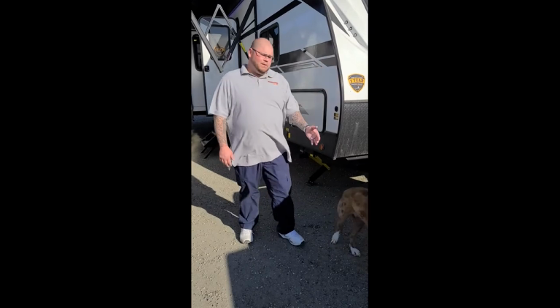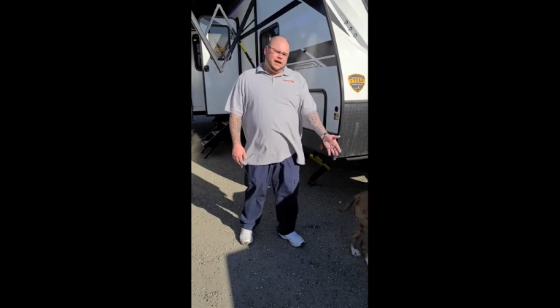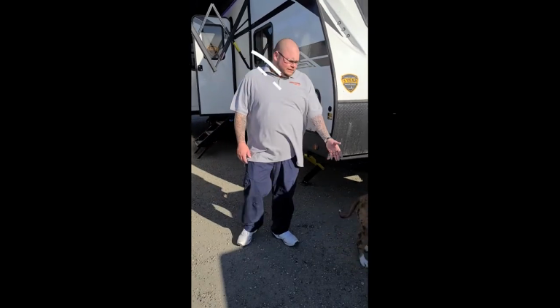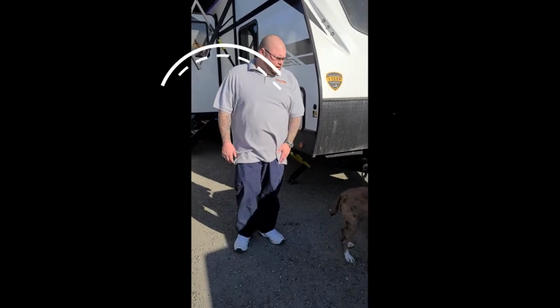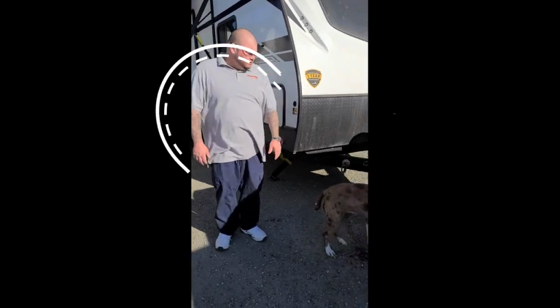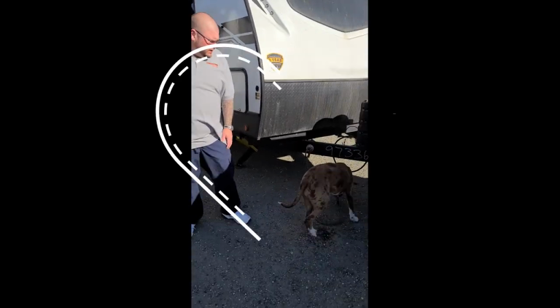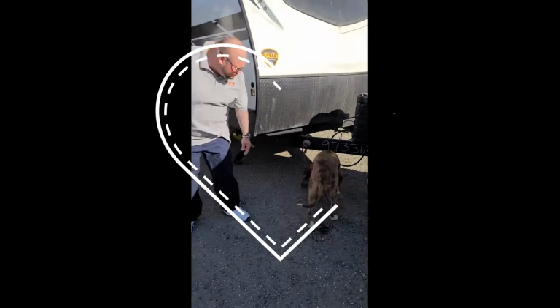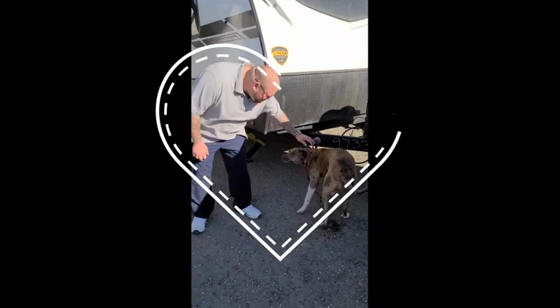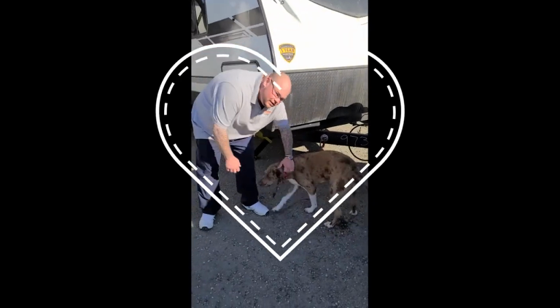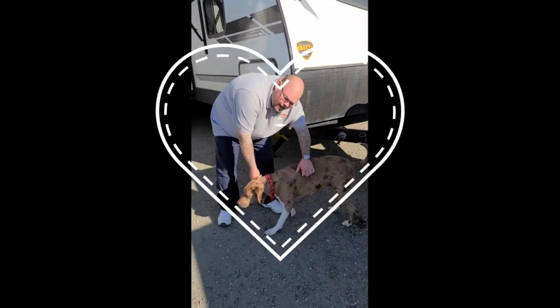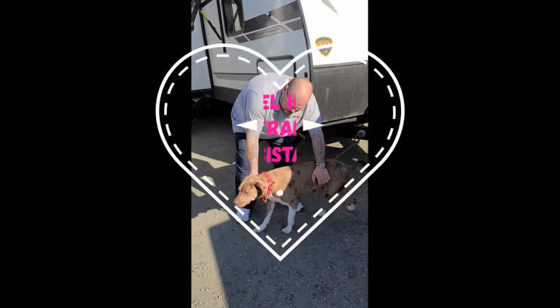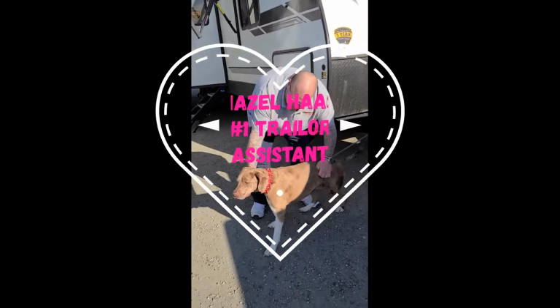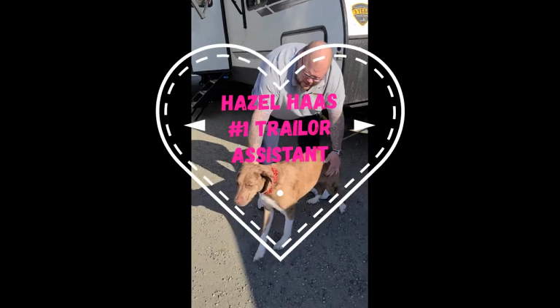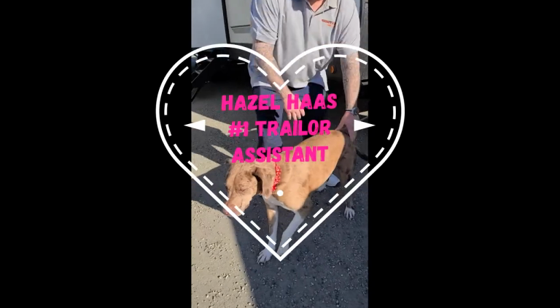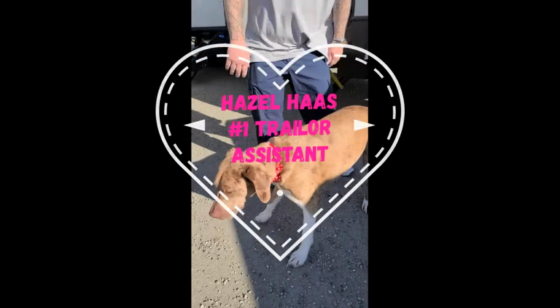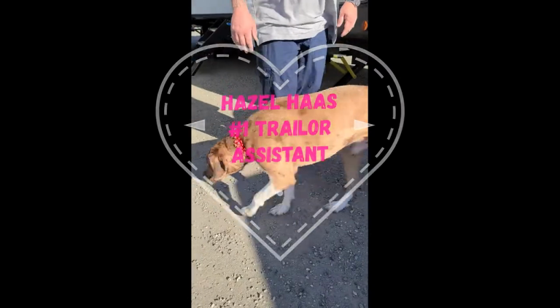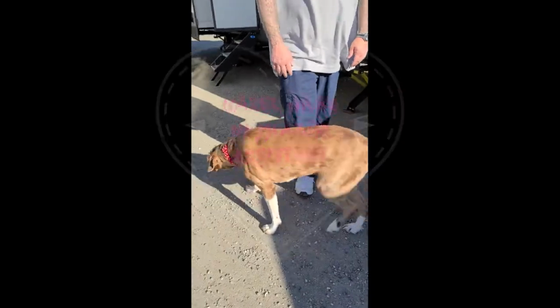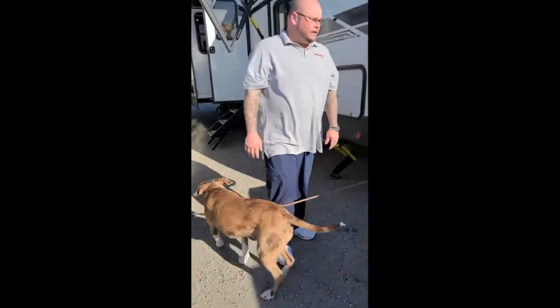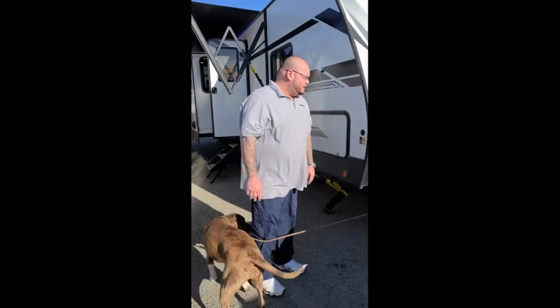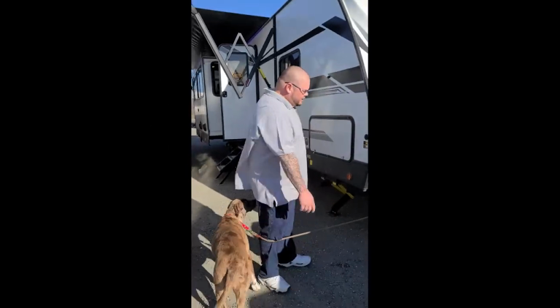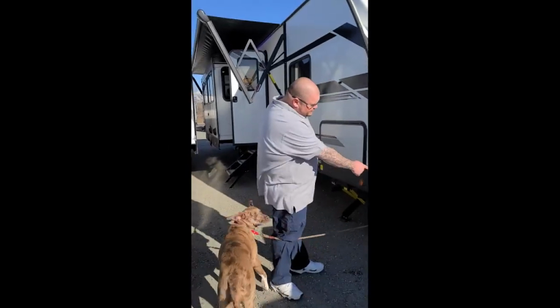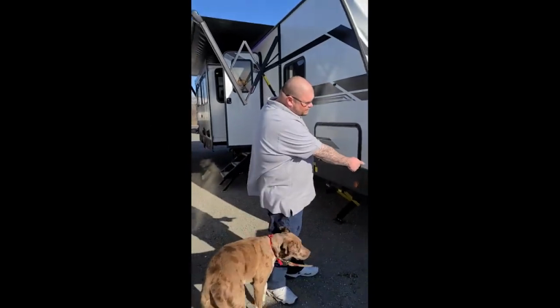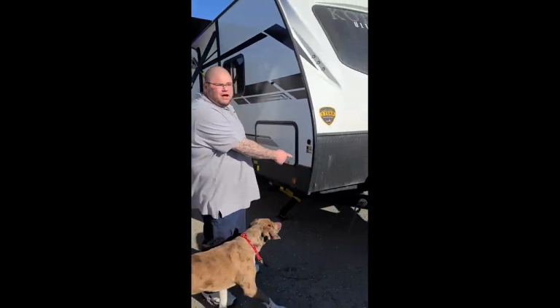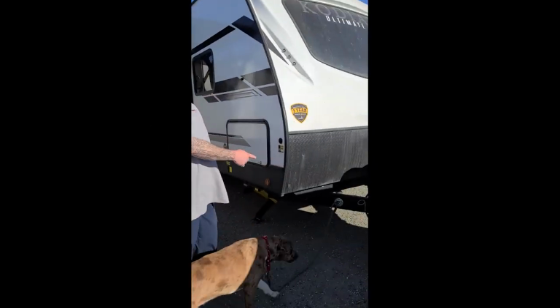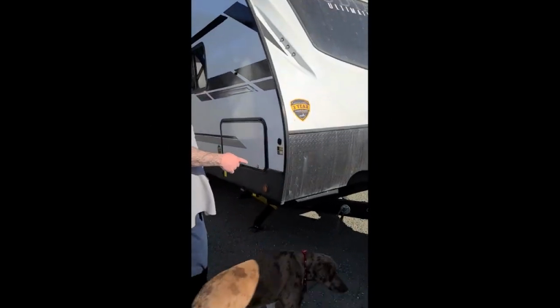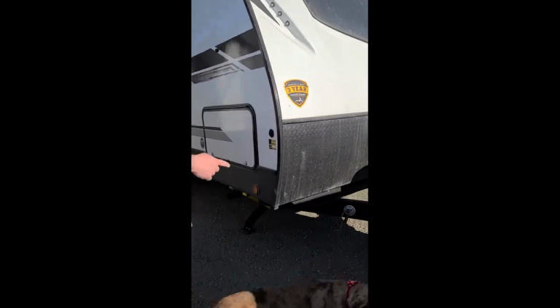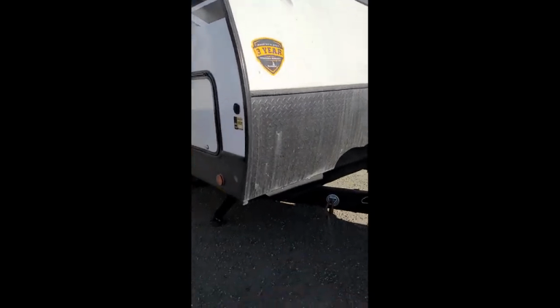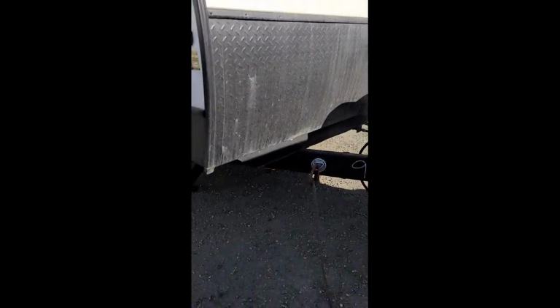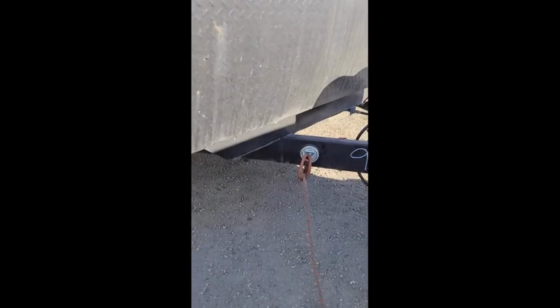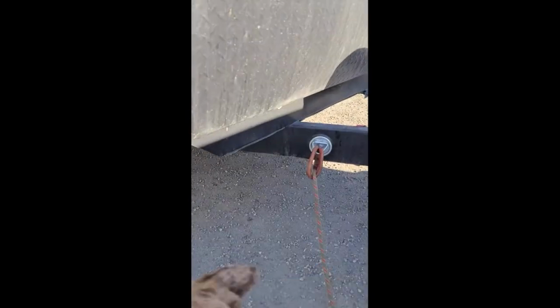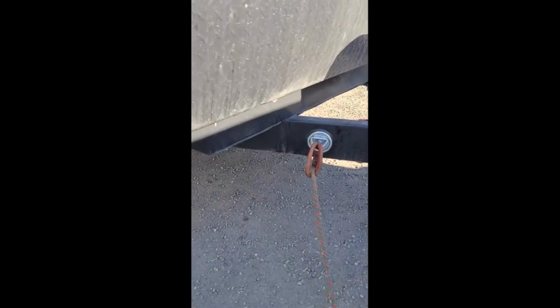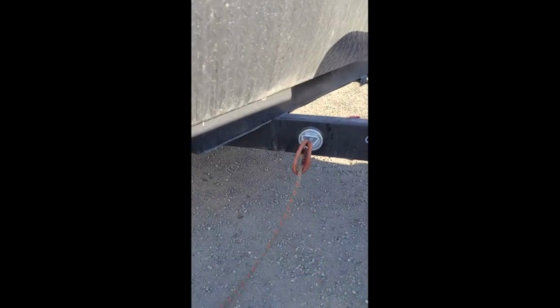I got my handy assistant right here, Hazel. She's the number one trailer dog in the world, guaranteed. This is actually where you lock your dog up when you're gonna go out there and barbecue and stuff. It's called a dog lock.